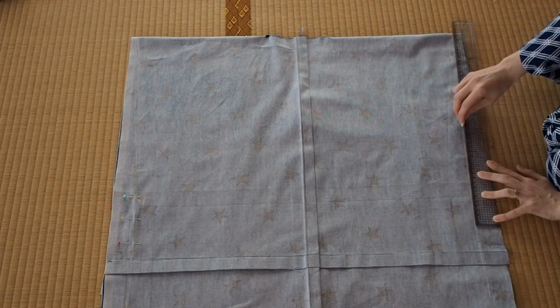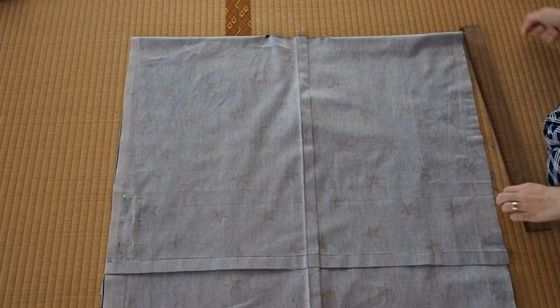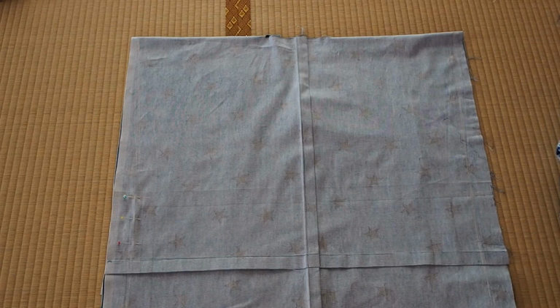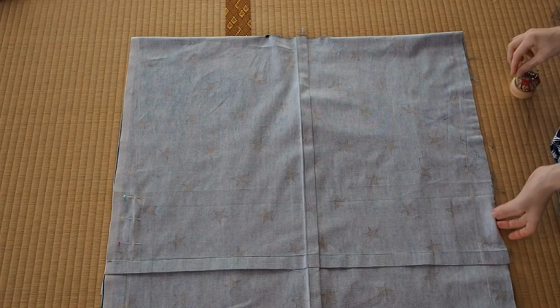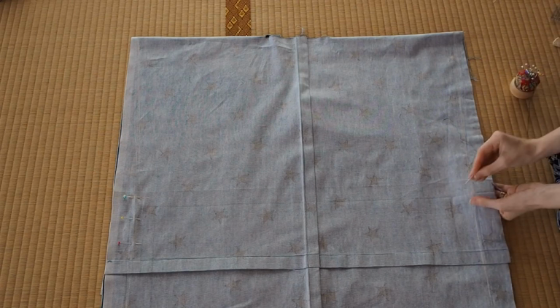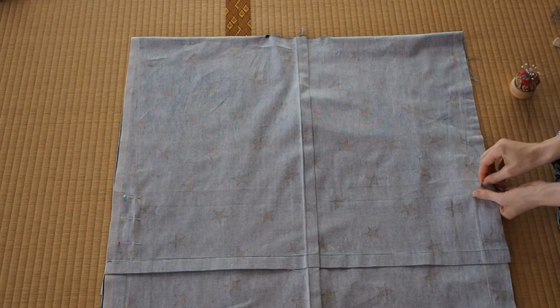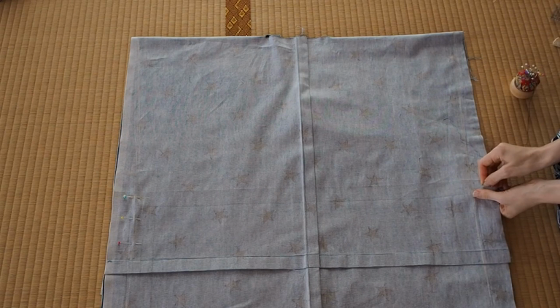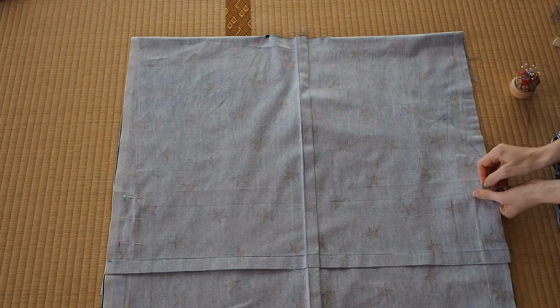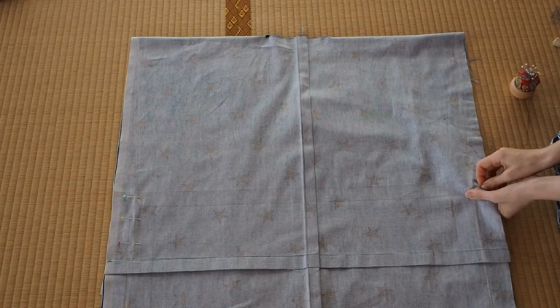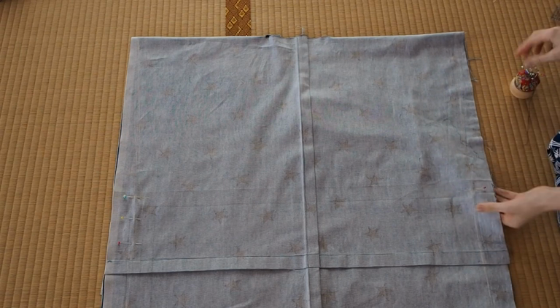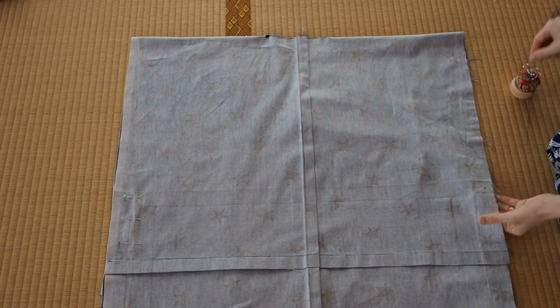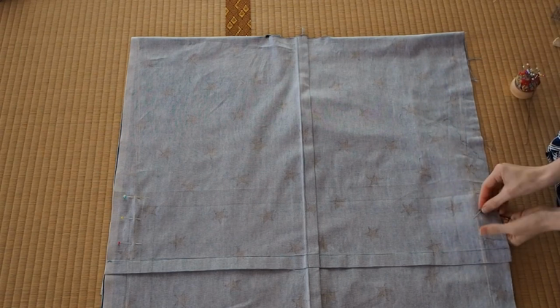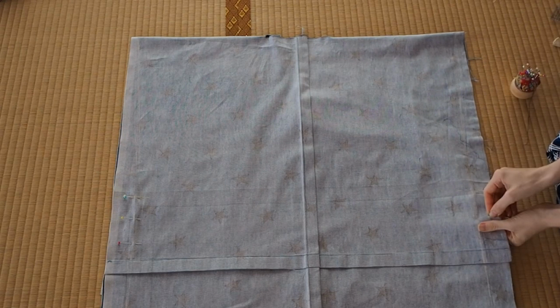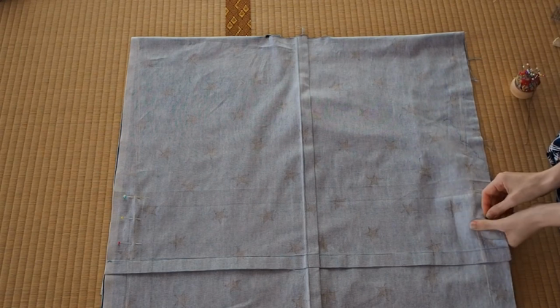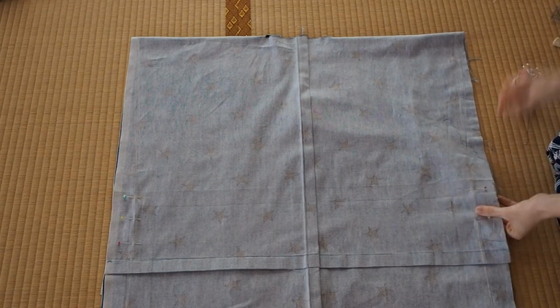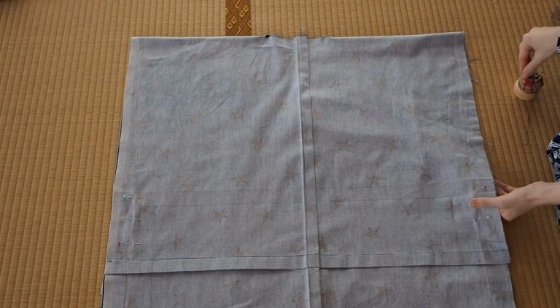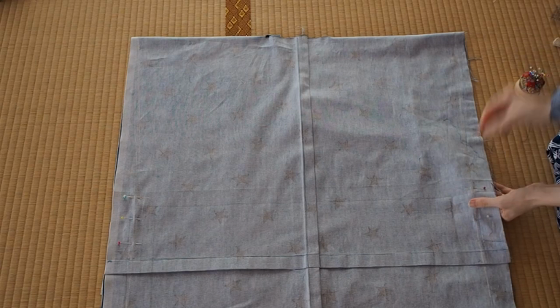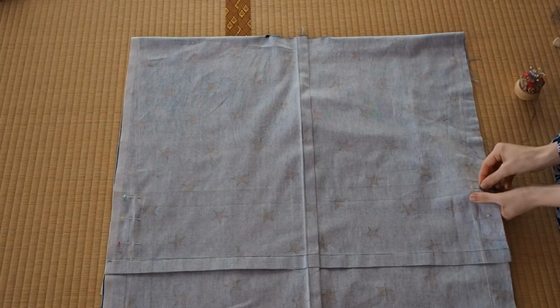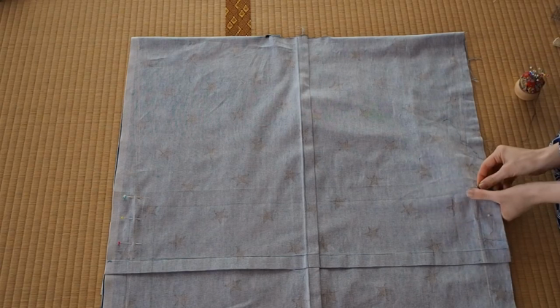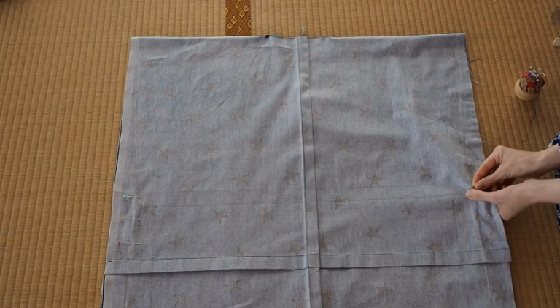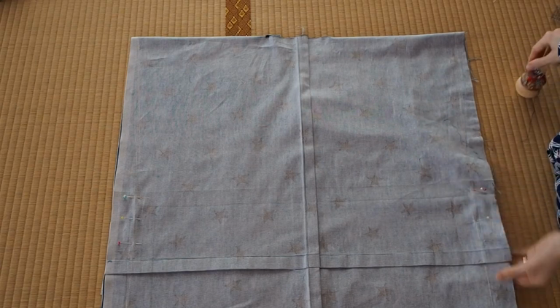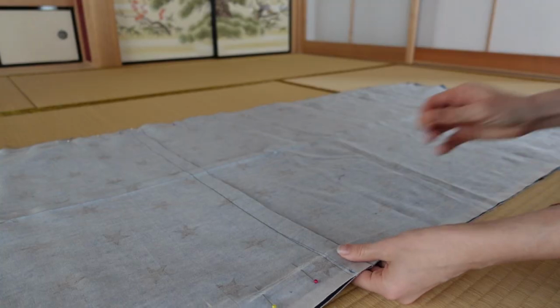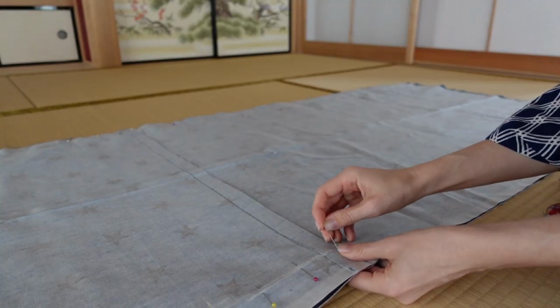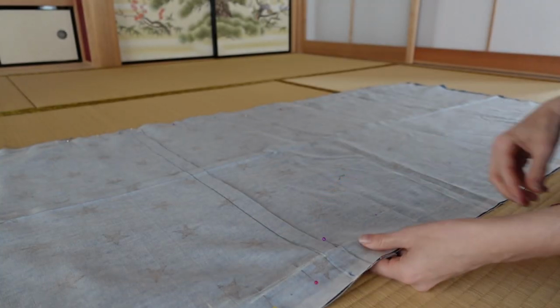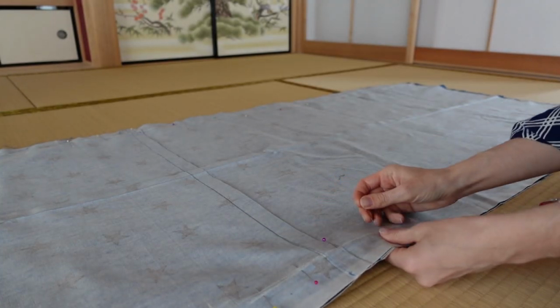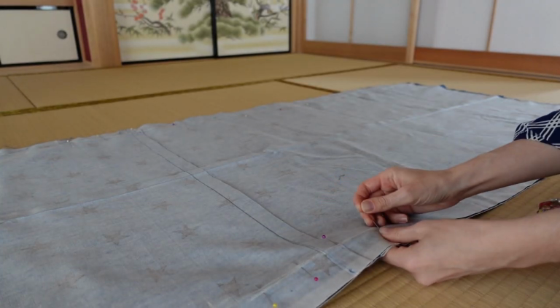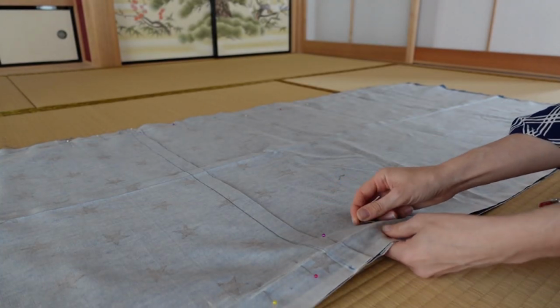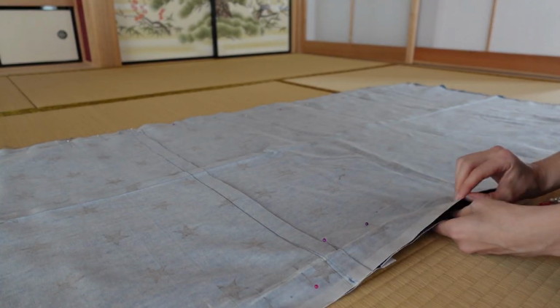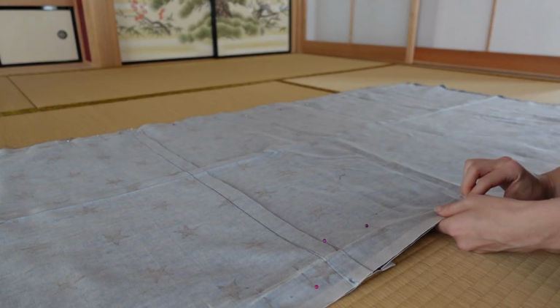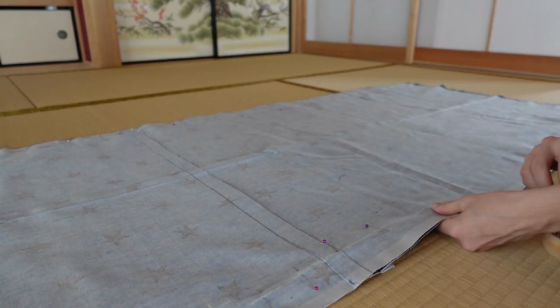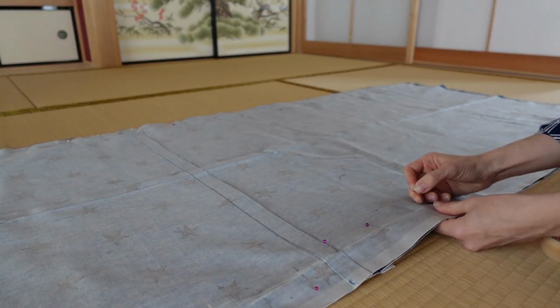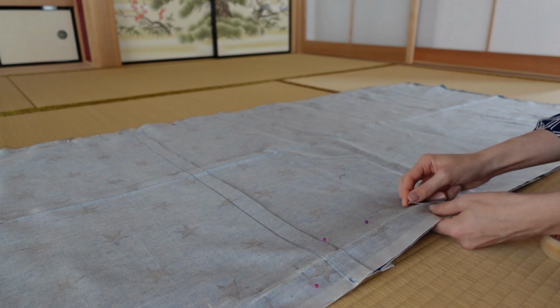Start pinning down front and back panels together 40 cm from the top fold — this is where you sew the side seams in place.